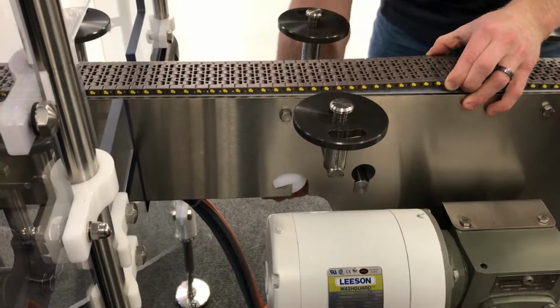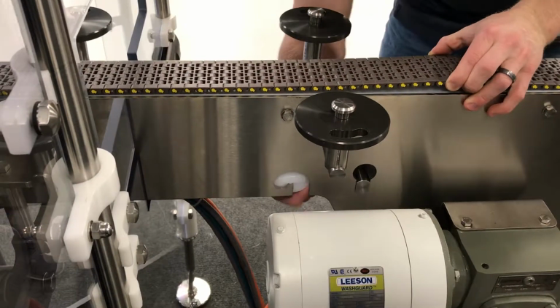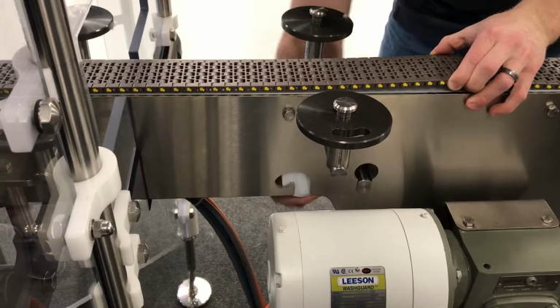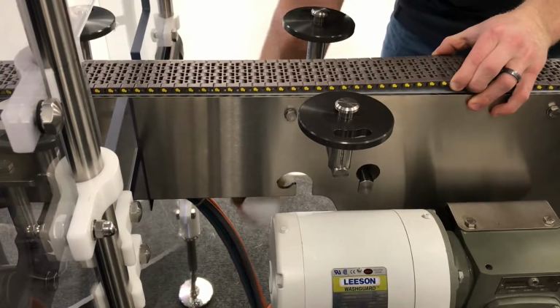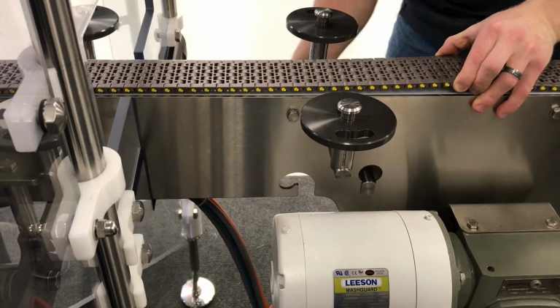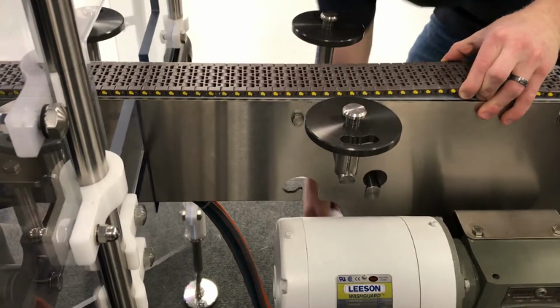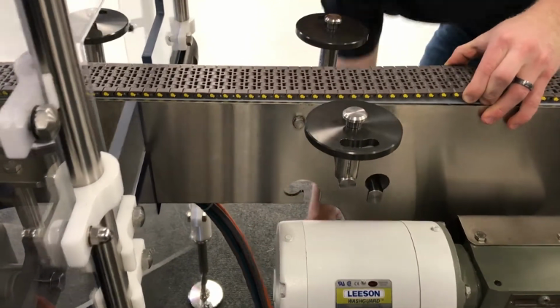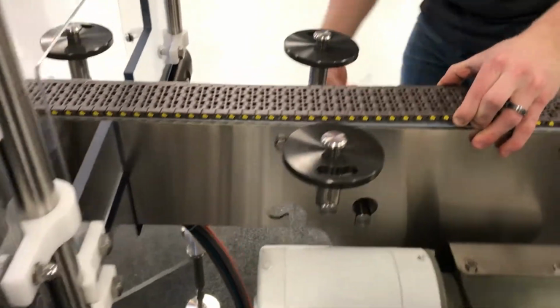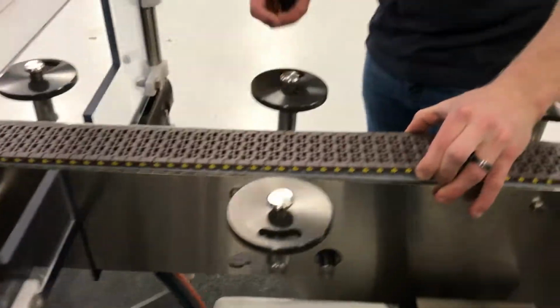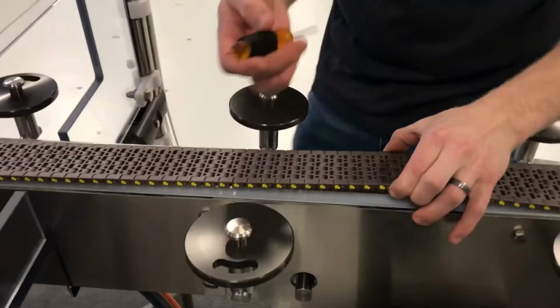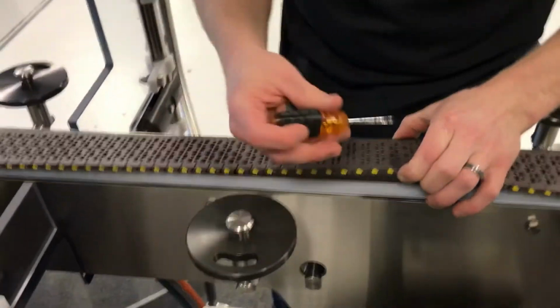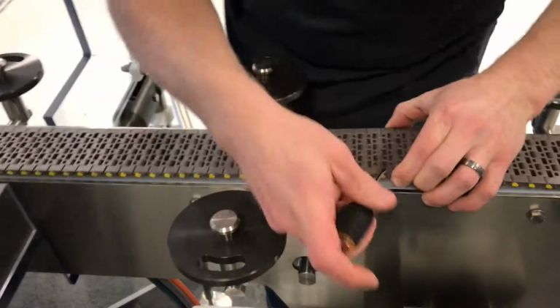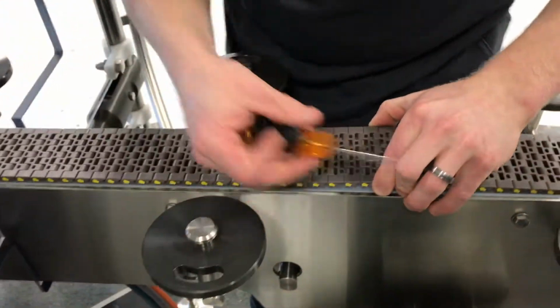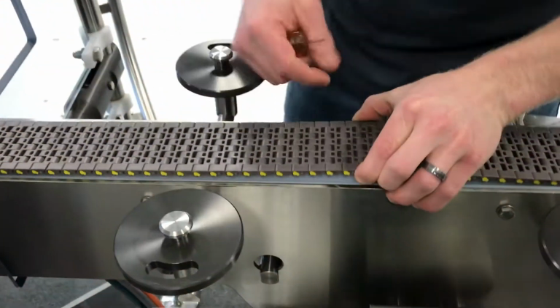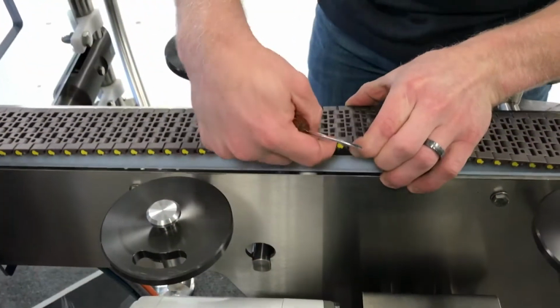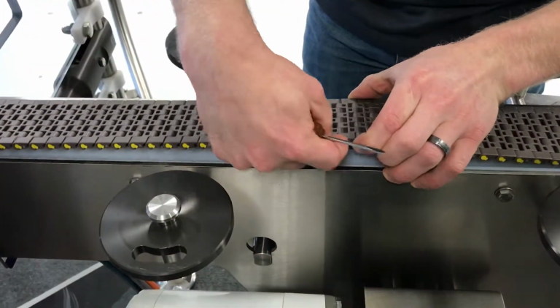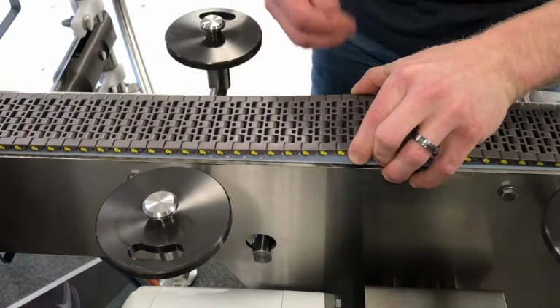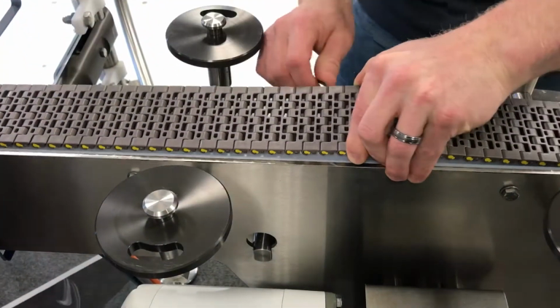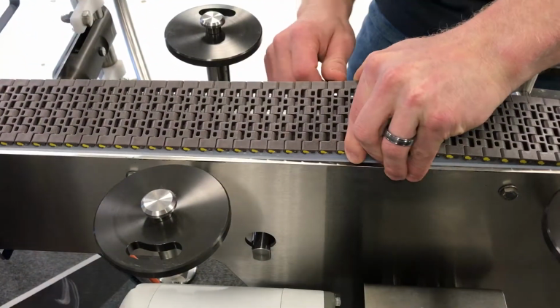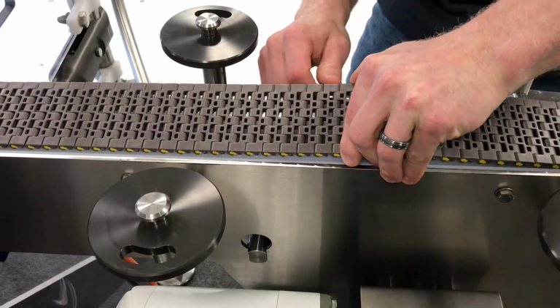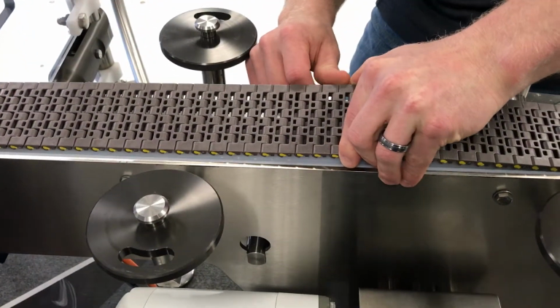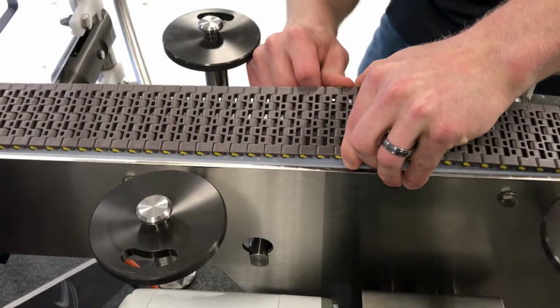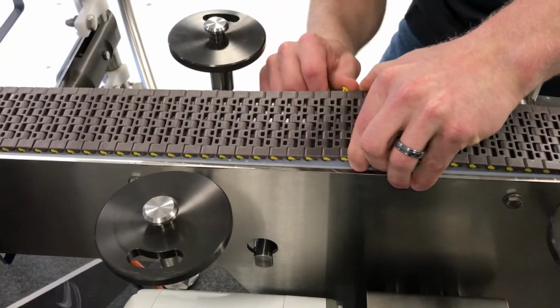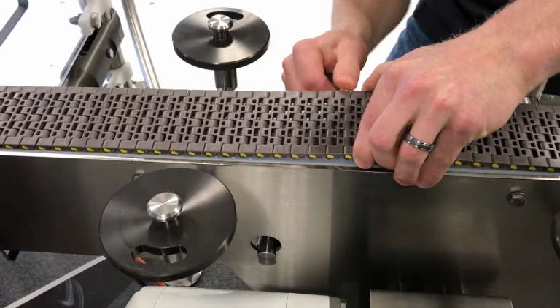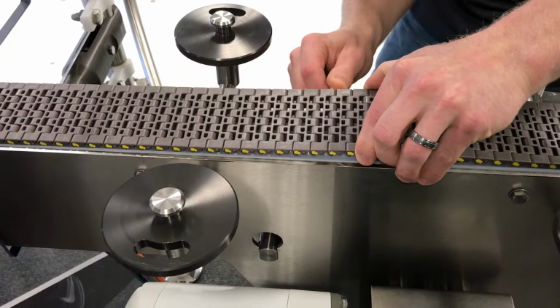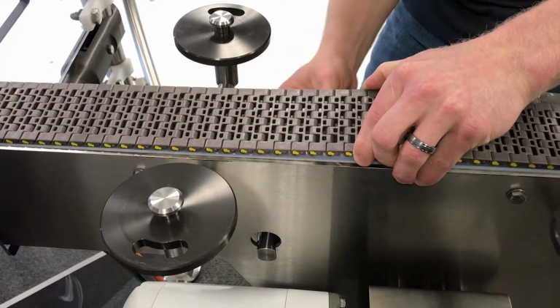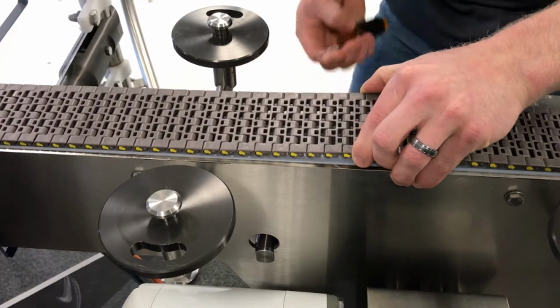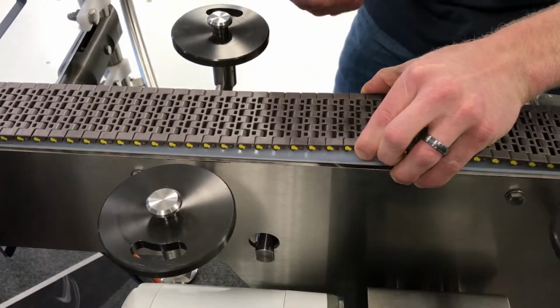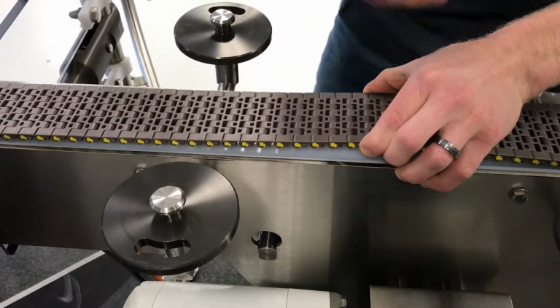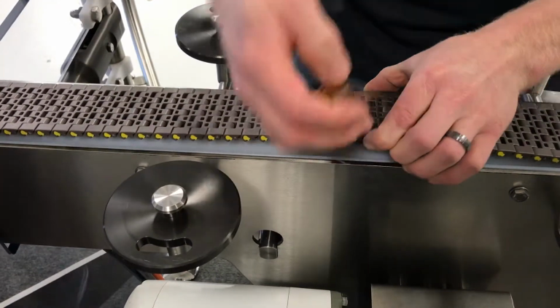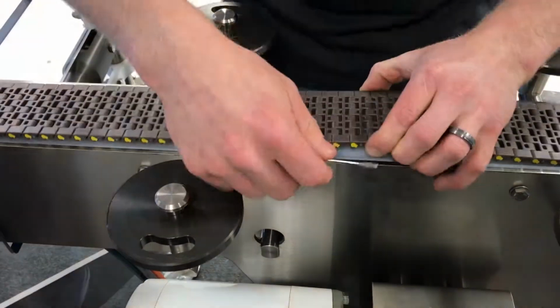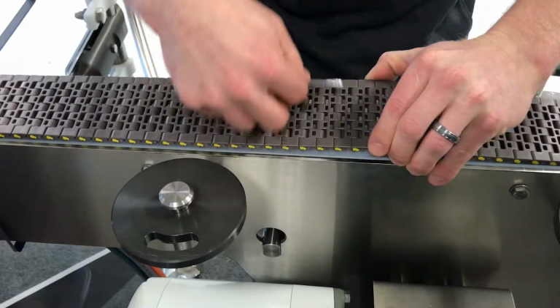Take out the roller to relieve tension of the belt. Then there are these yellow plastic clips on each side of the belt — pop them out using a small flathead screwdriver.